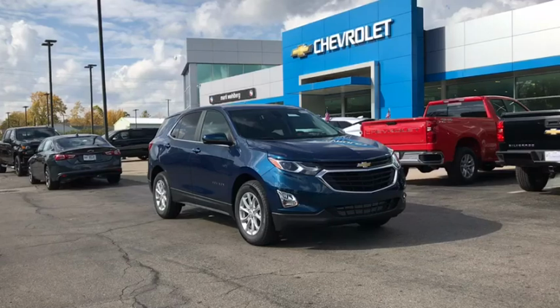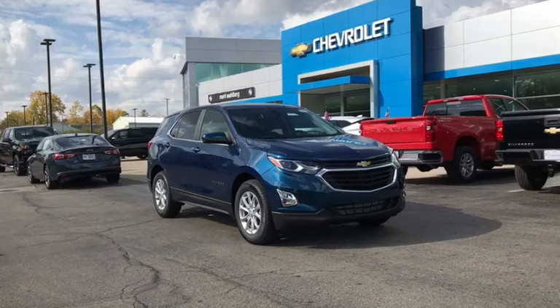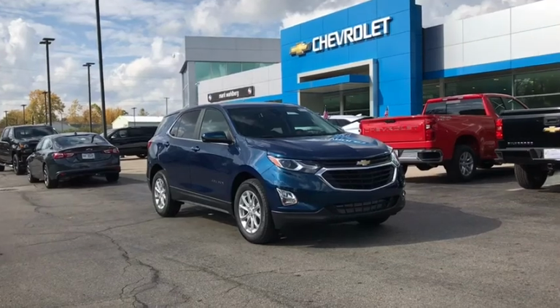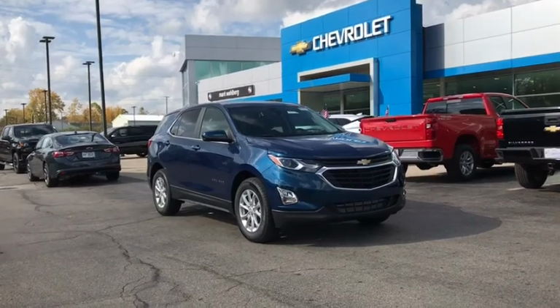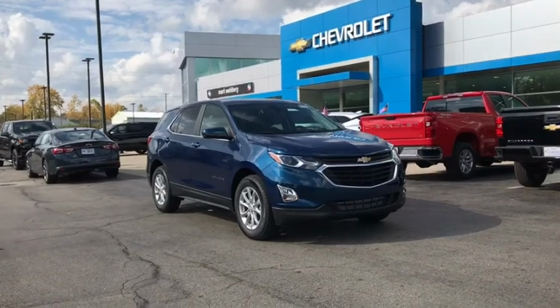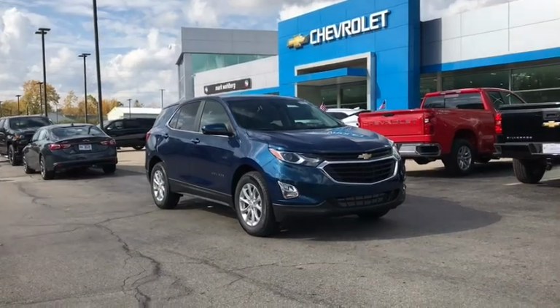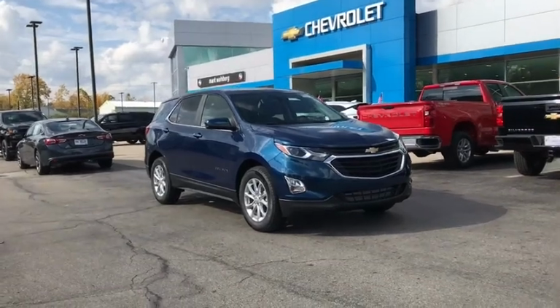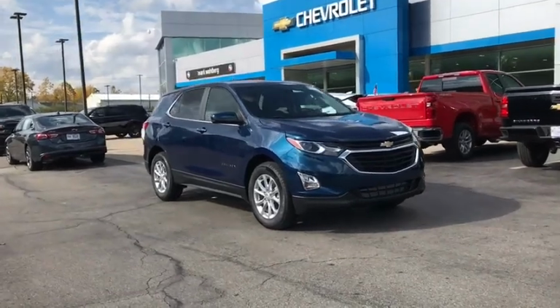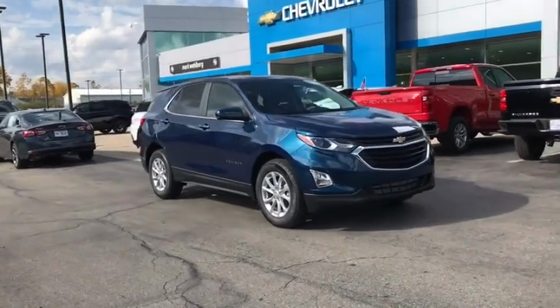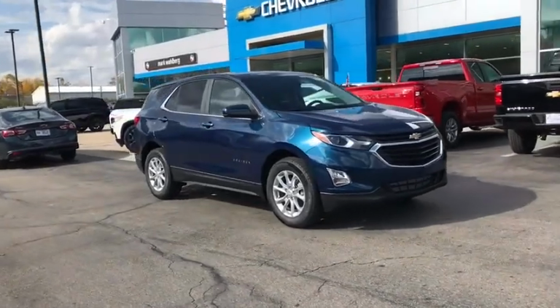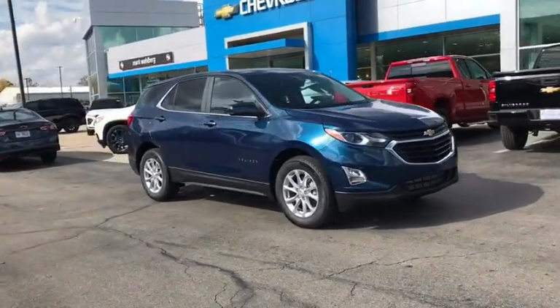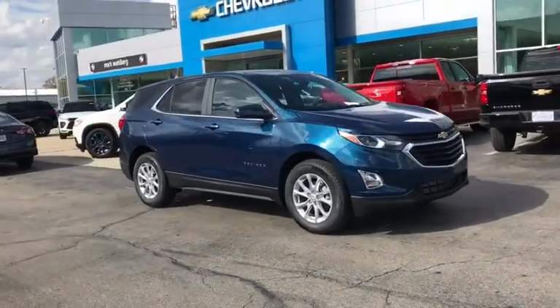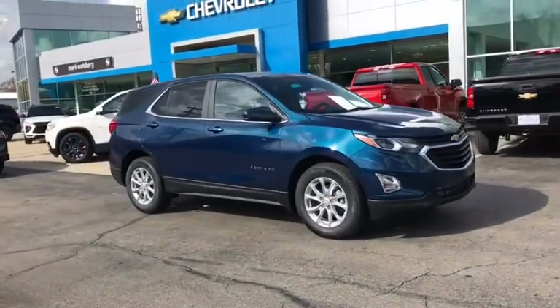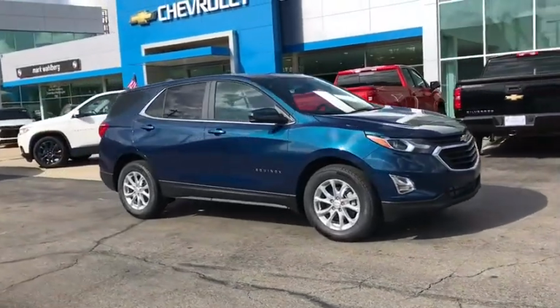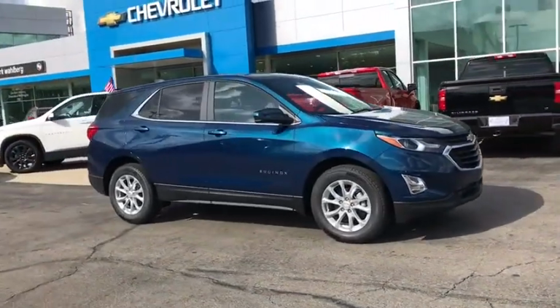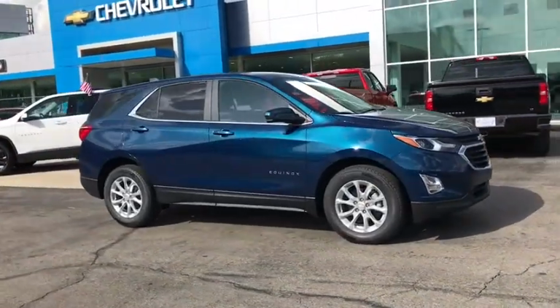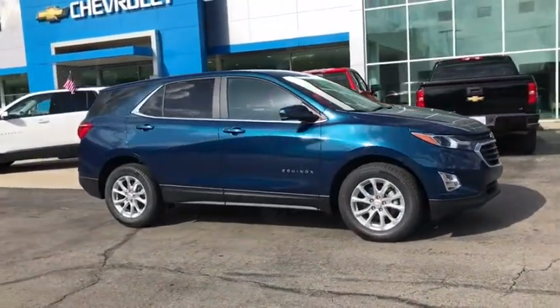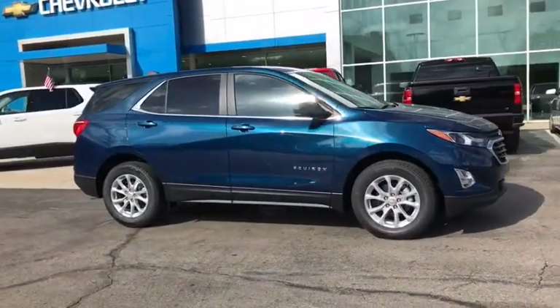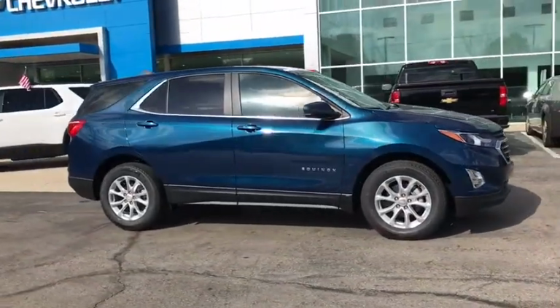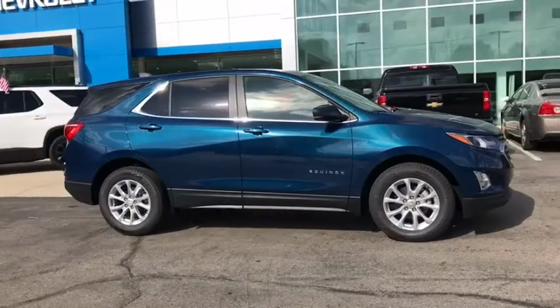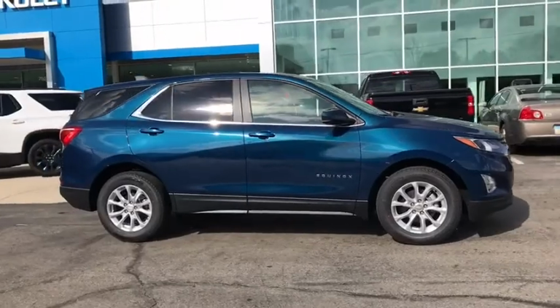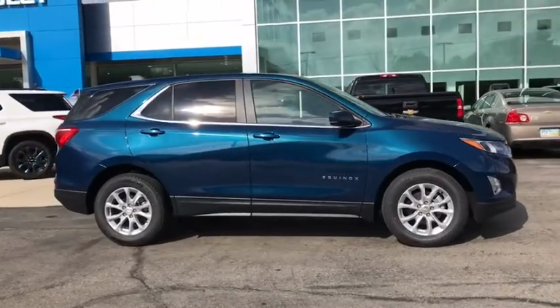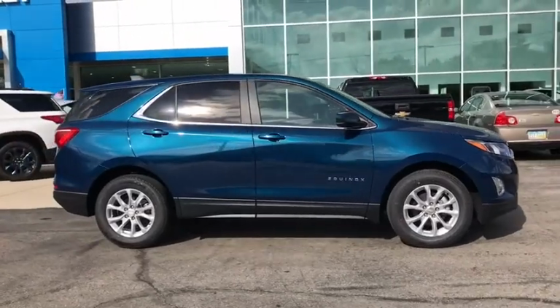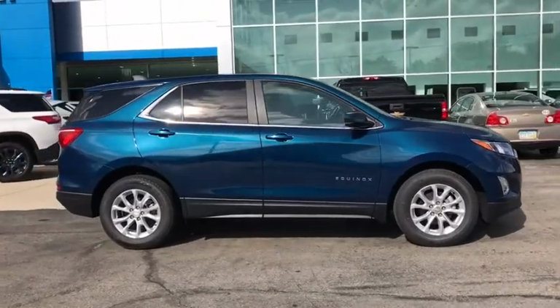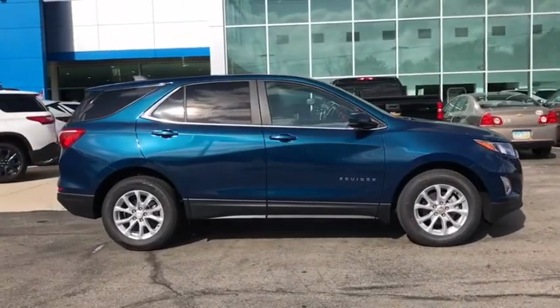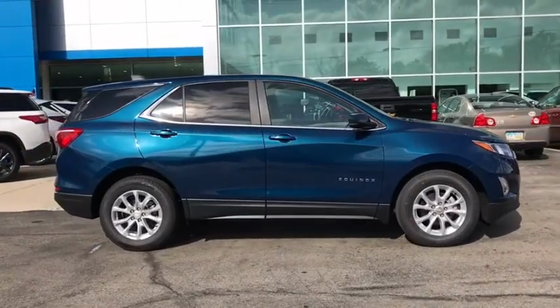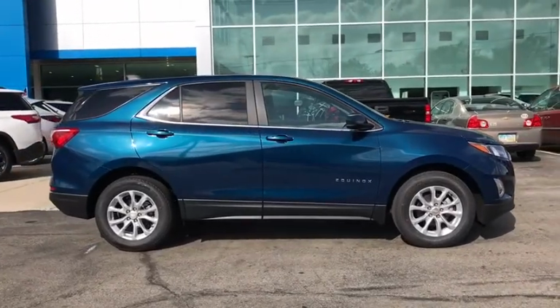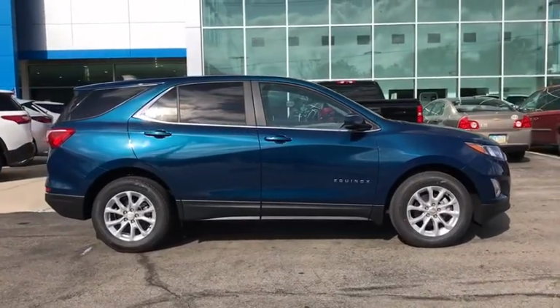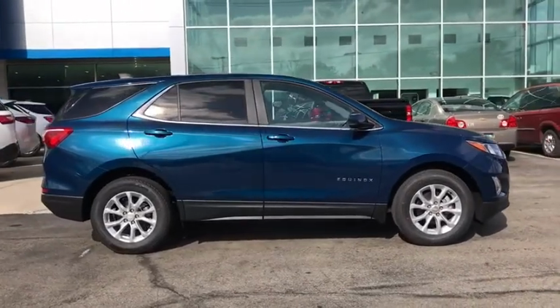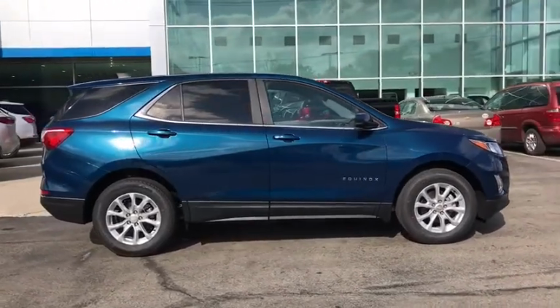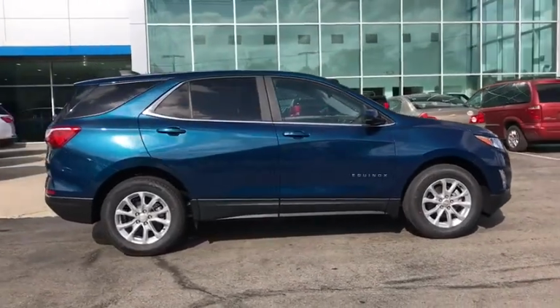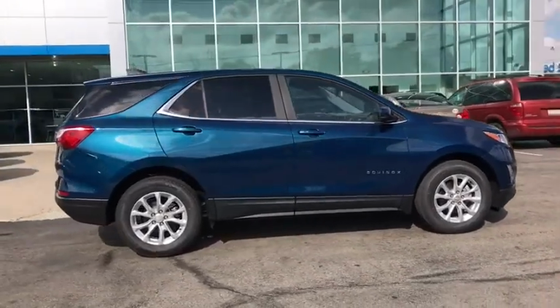Looking for the right vehicle? Check out the 2021 Chevrolet Equinox. Fuel efficiency, safety, and value — that equals the Chevy Equinox.